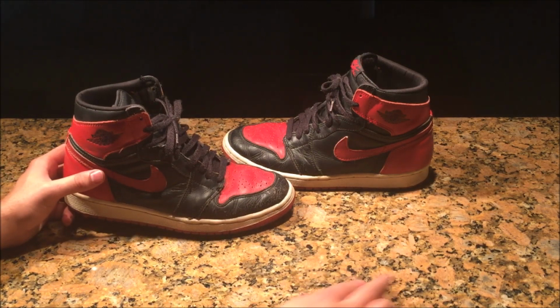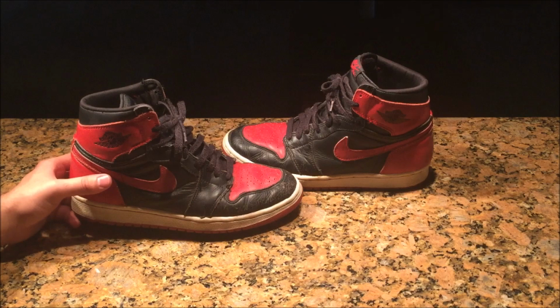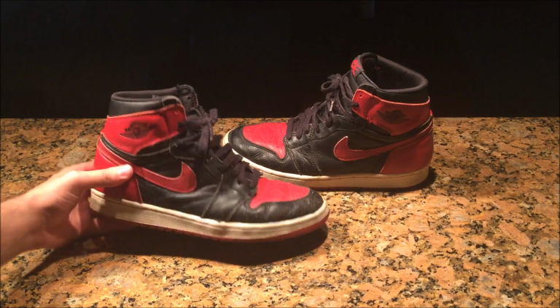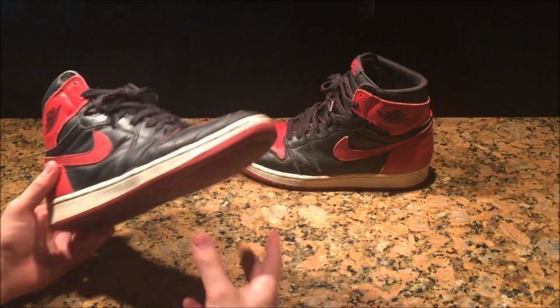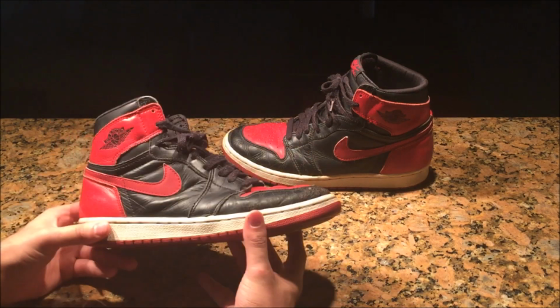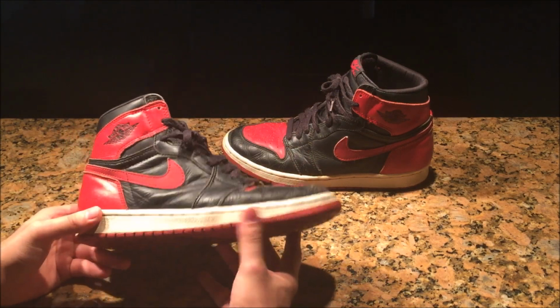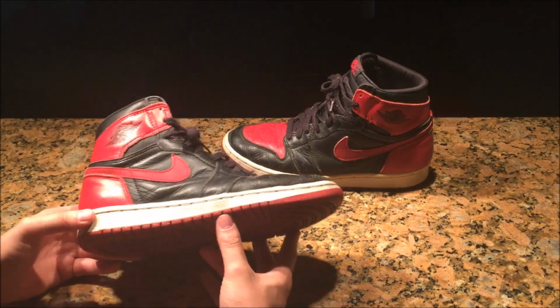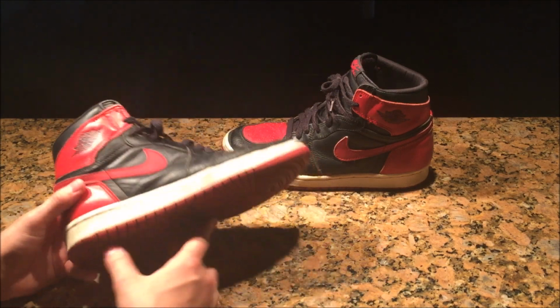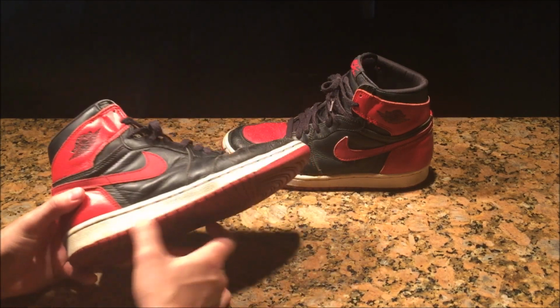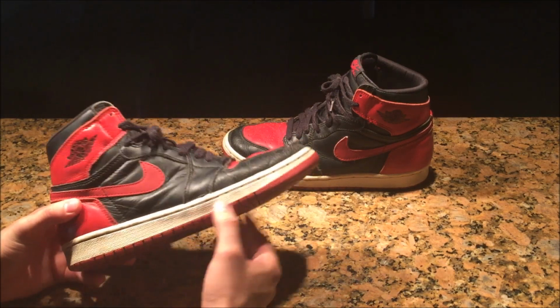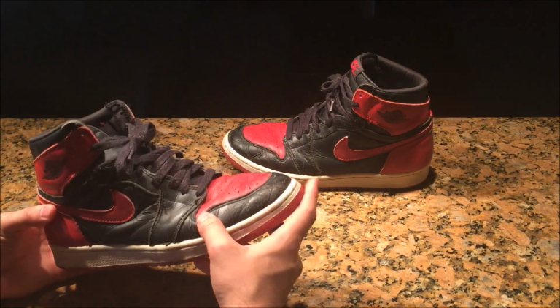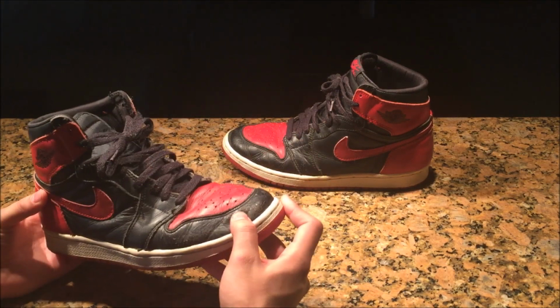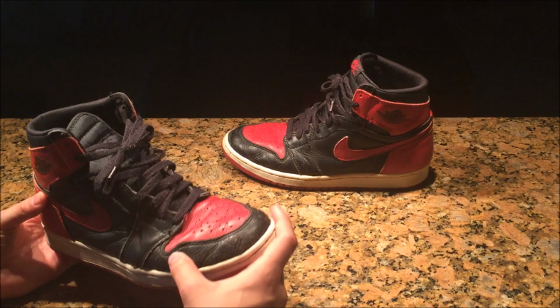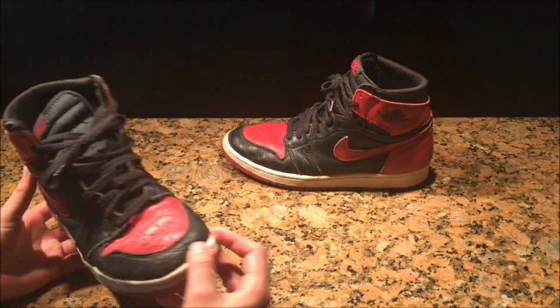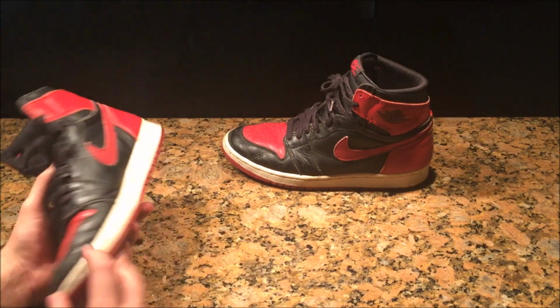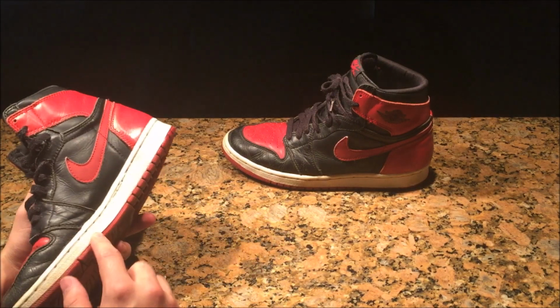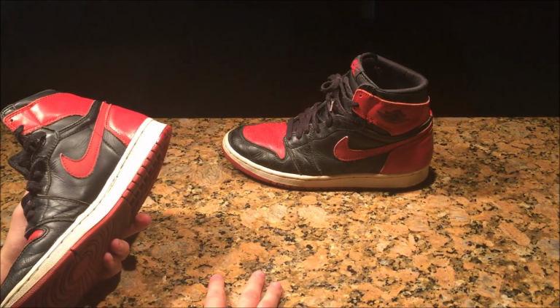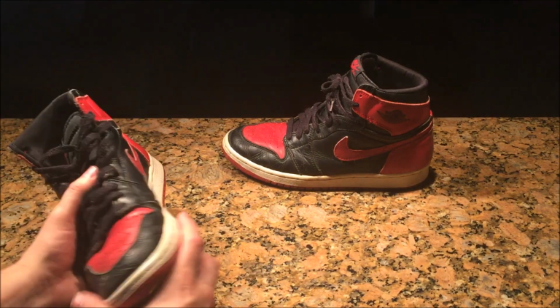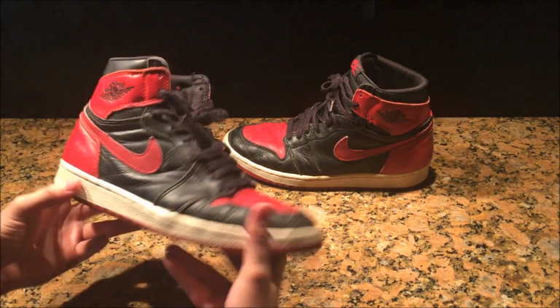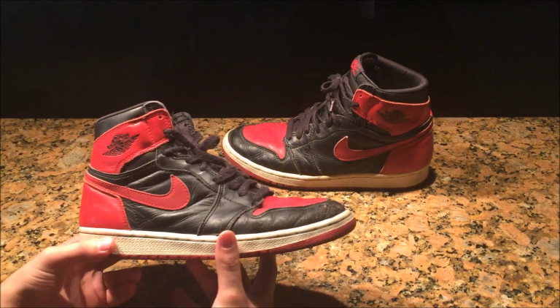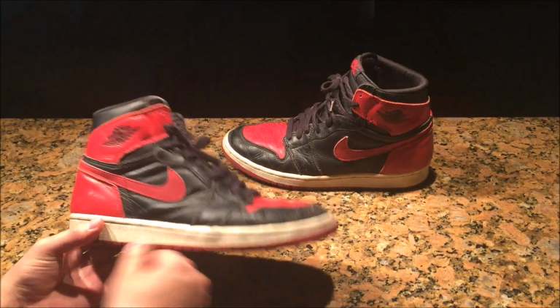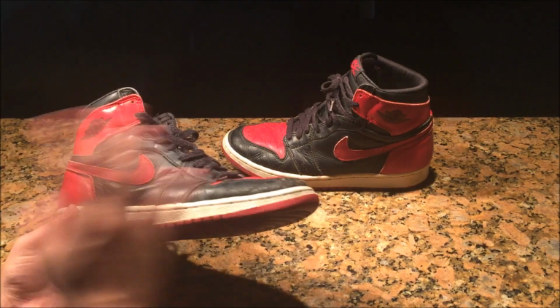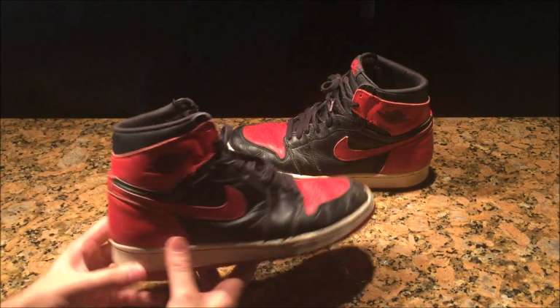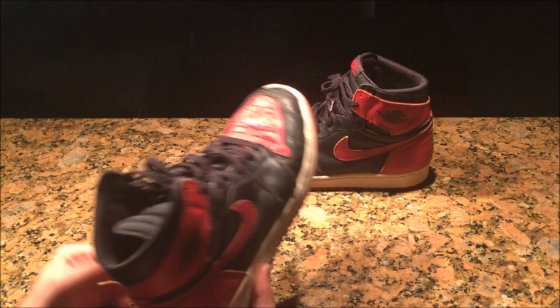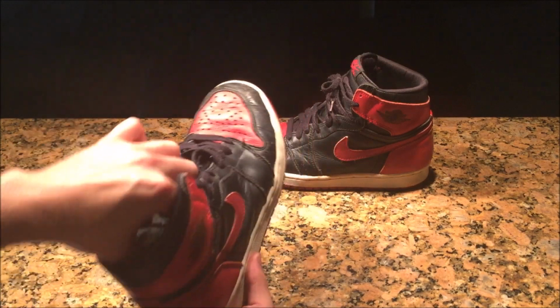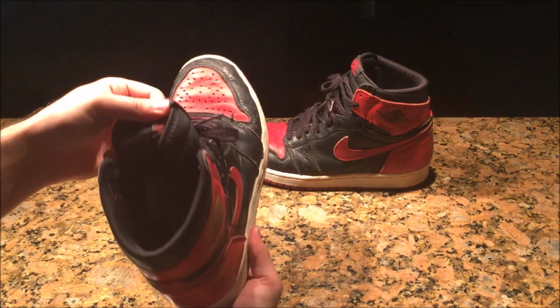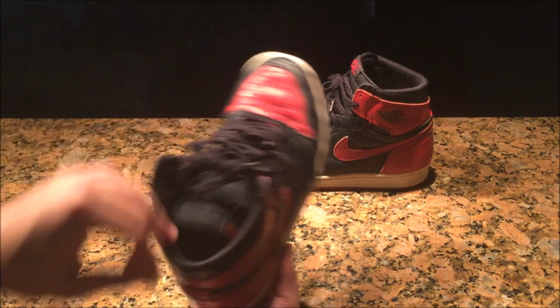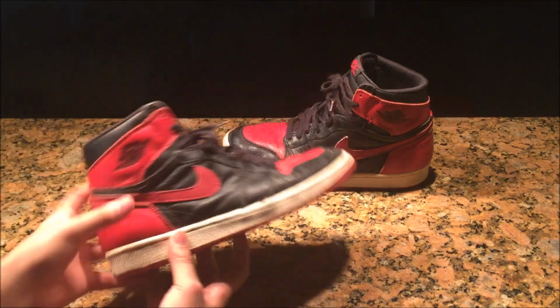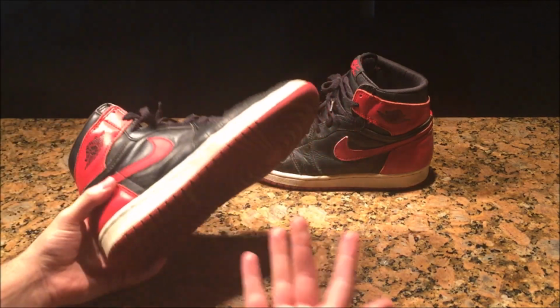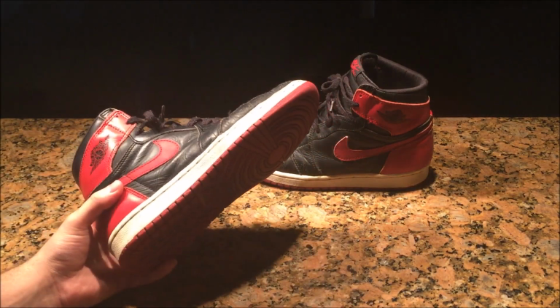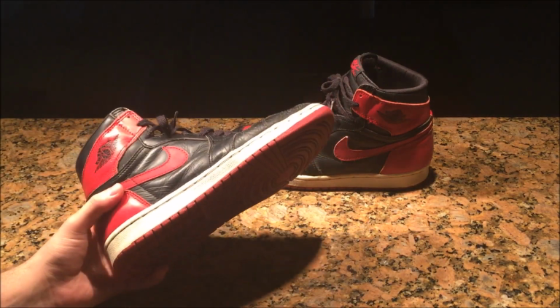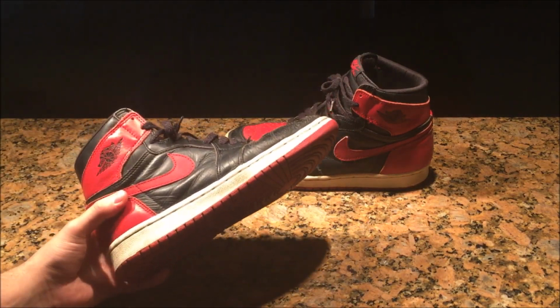Mainly what we're going to do is clean the midsole, paint the uppers, and just give the shoe an overall scrub because it is dirty. I got it from eBay and I want to make sure if I wear it, it's going to be clean.